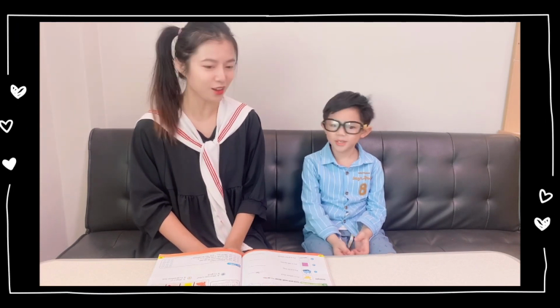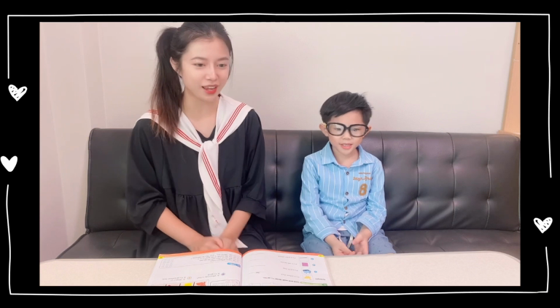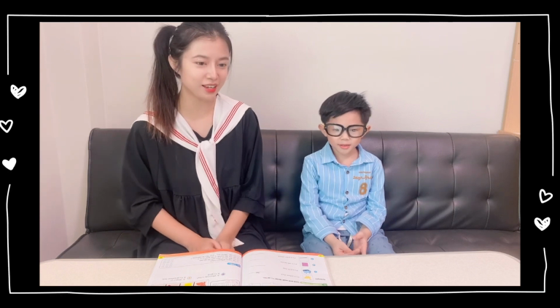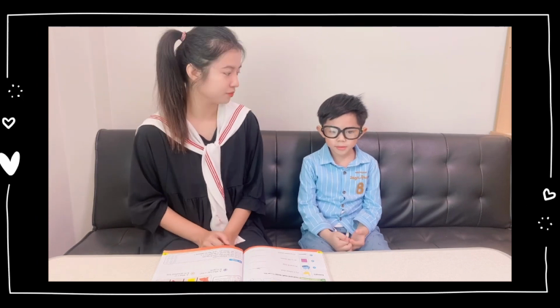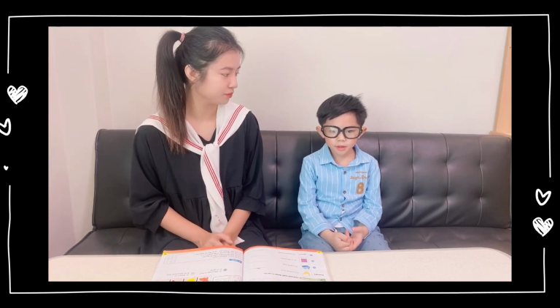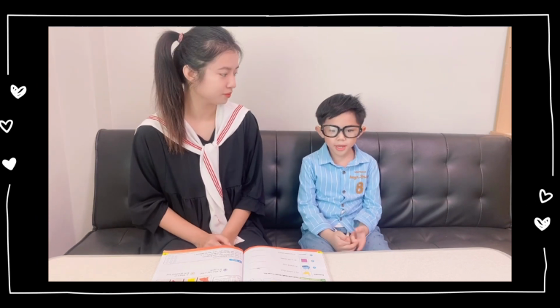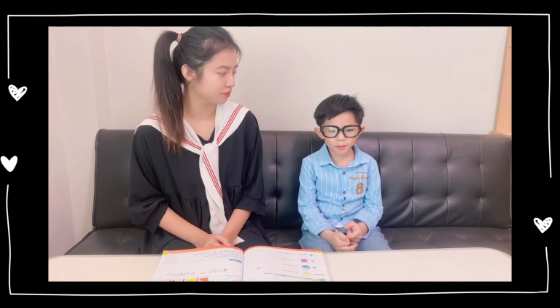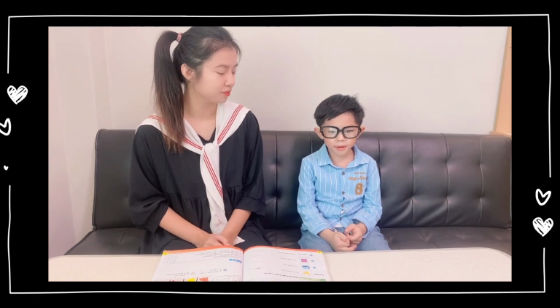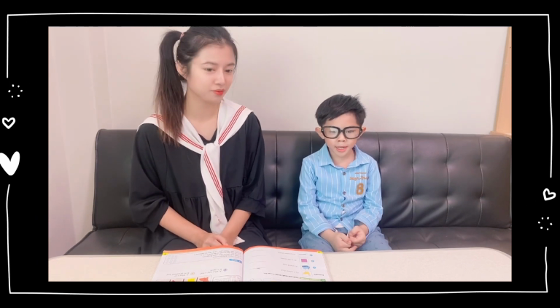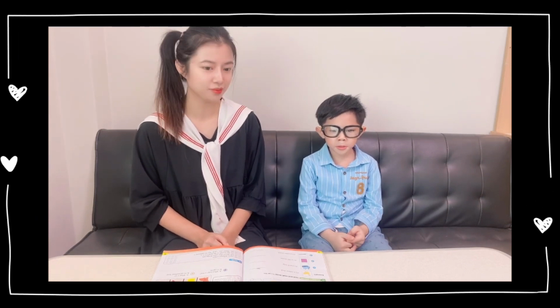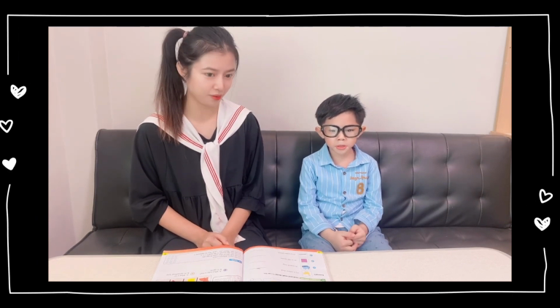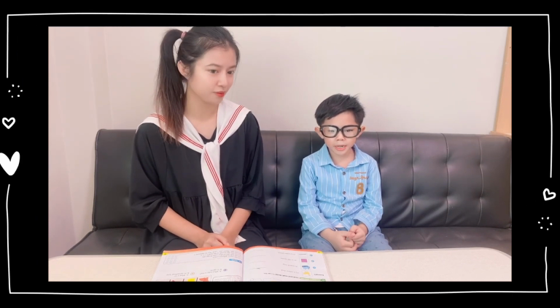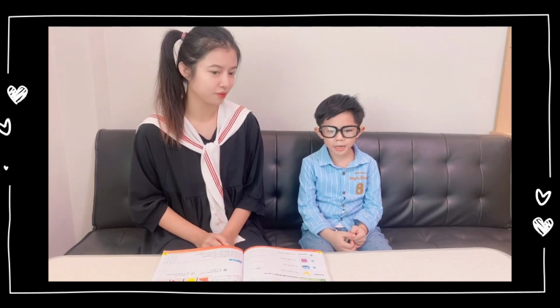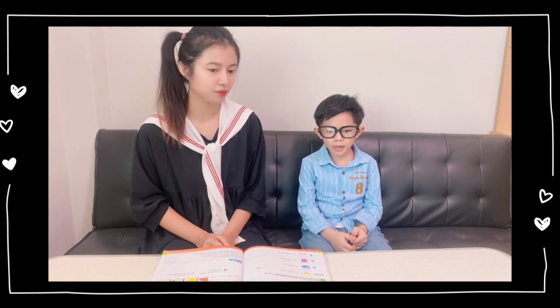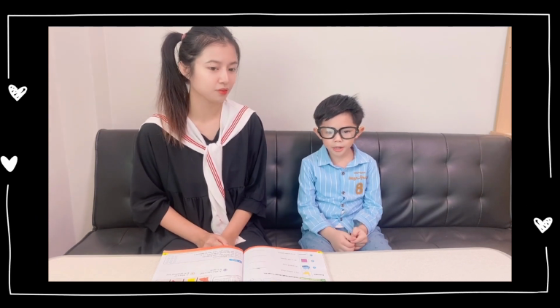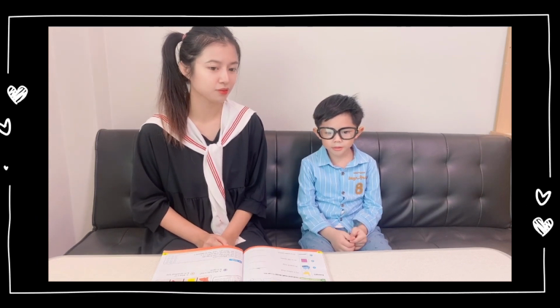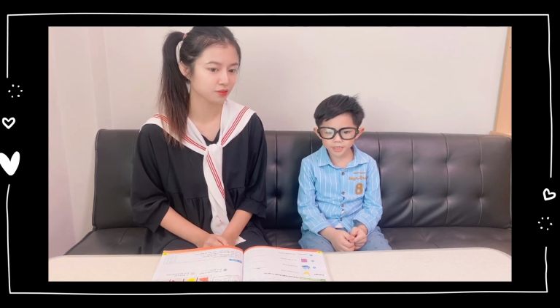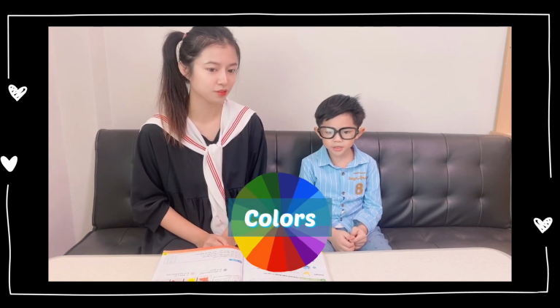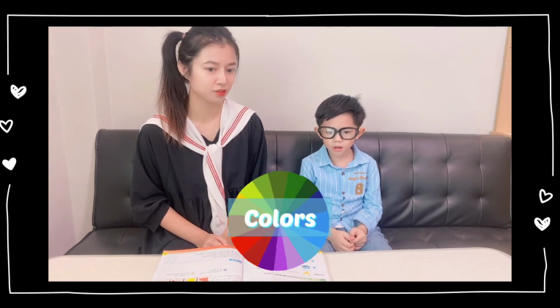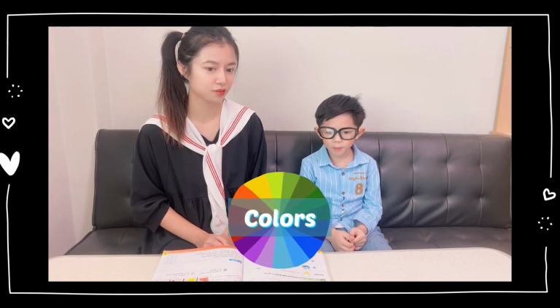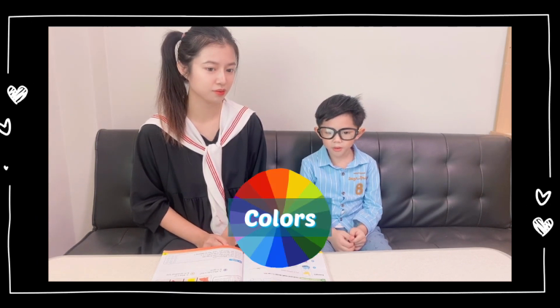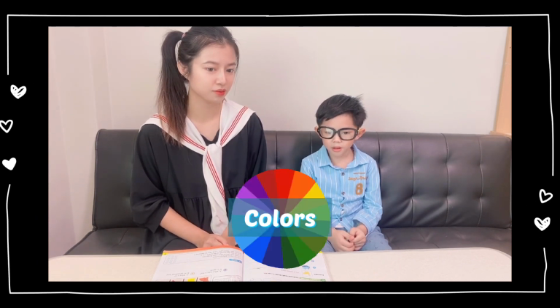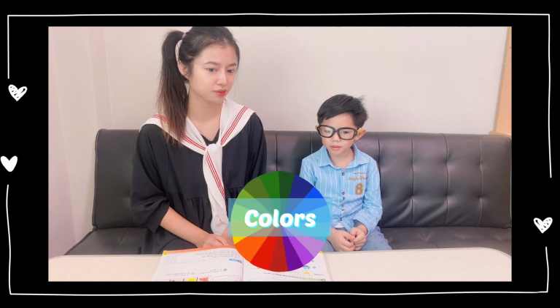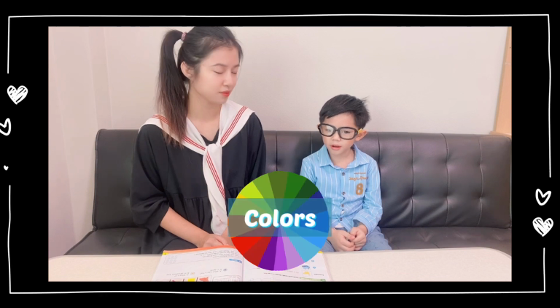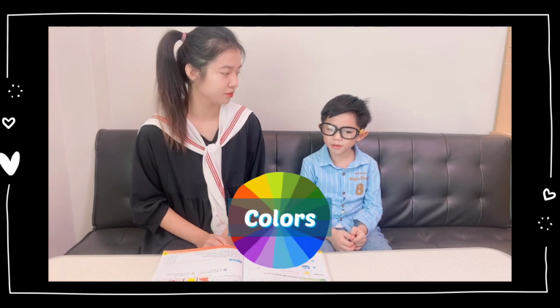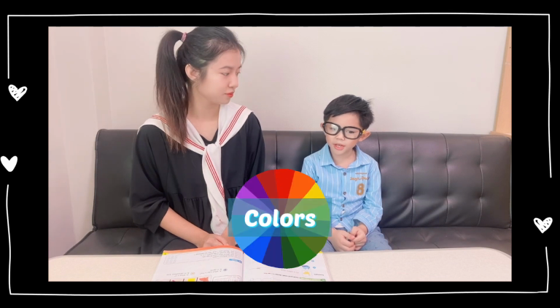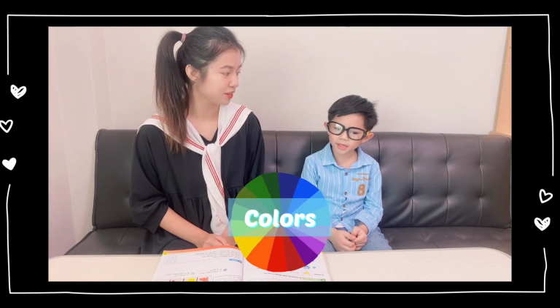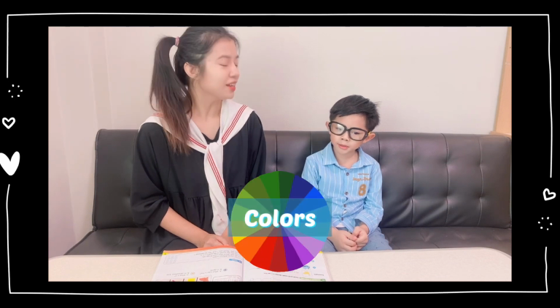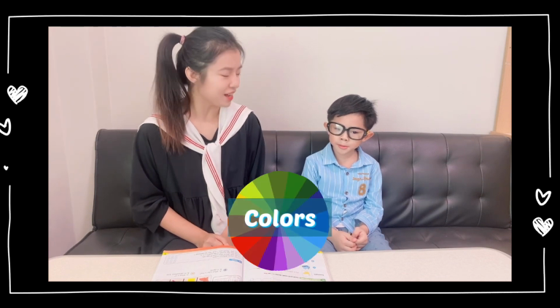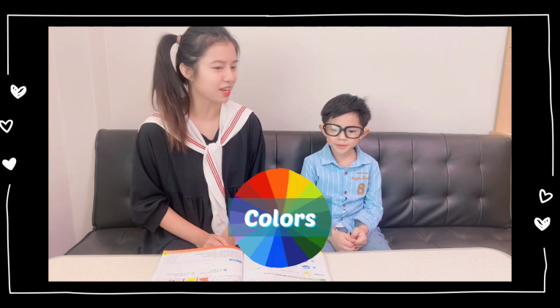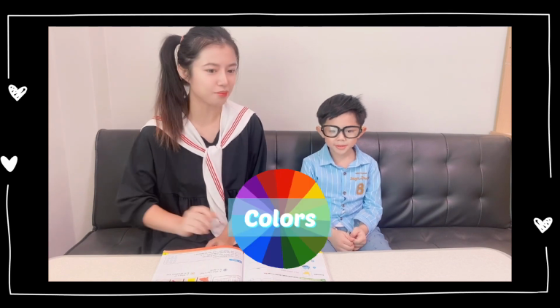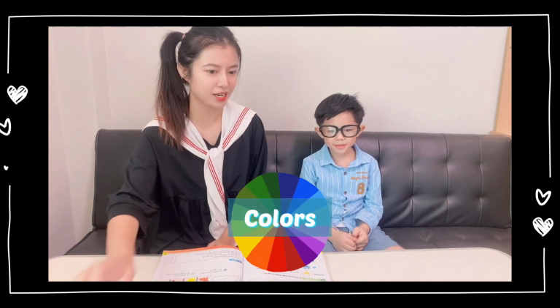Okay, Mona, today I will teach you all about colors. Are you ready? Yes, I am ready.